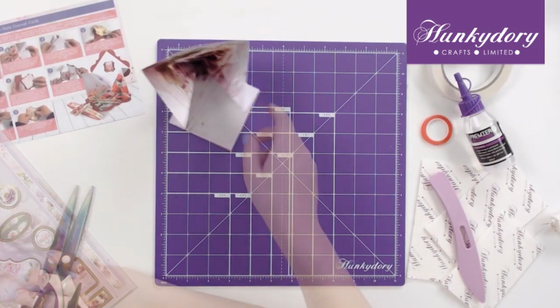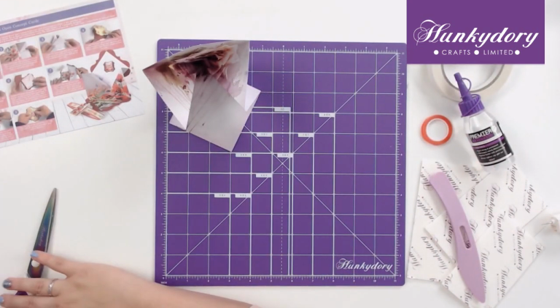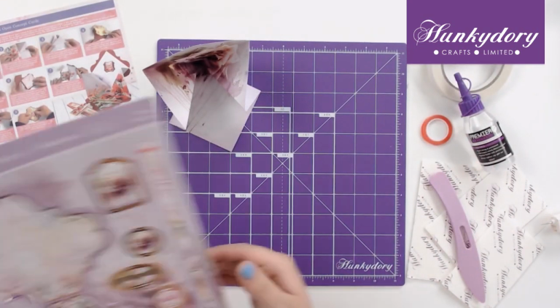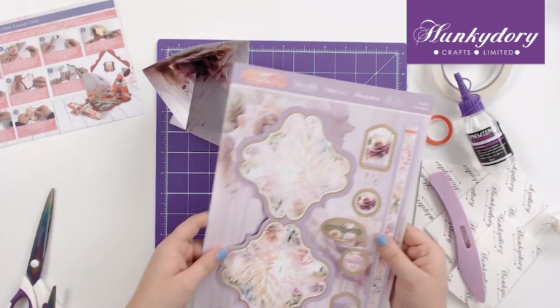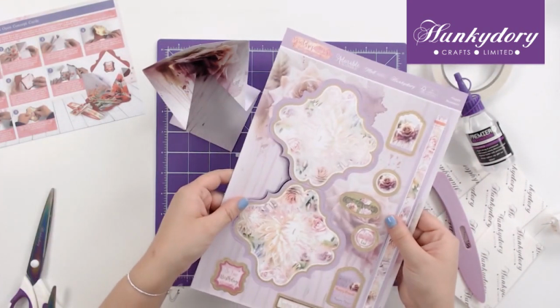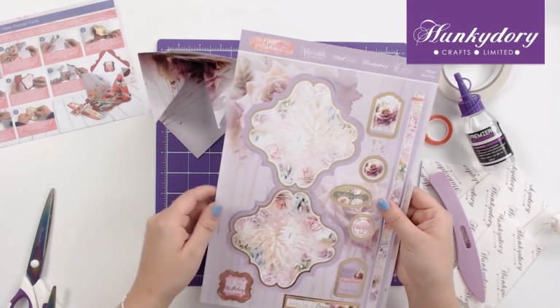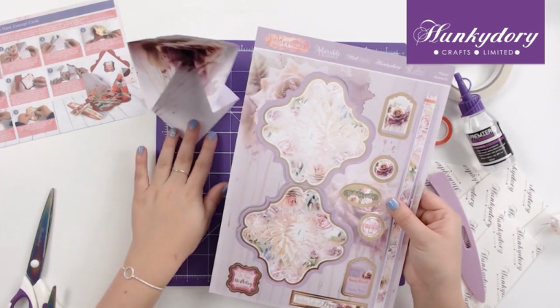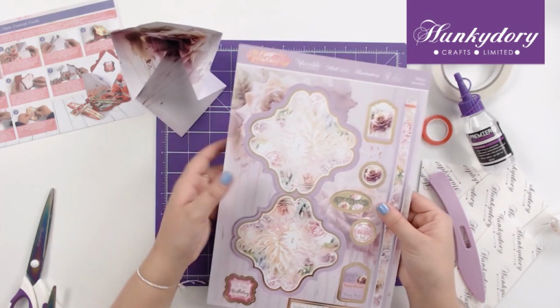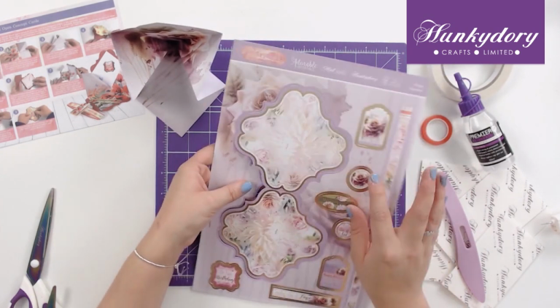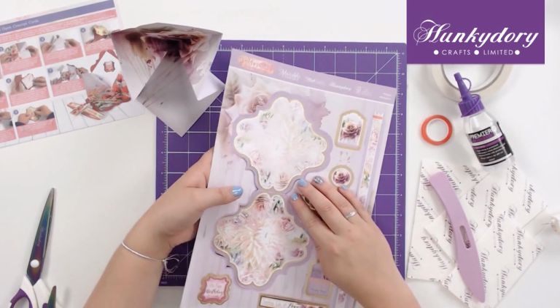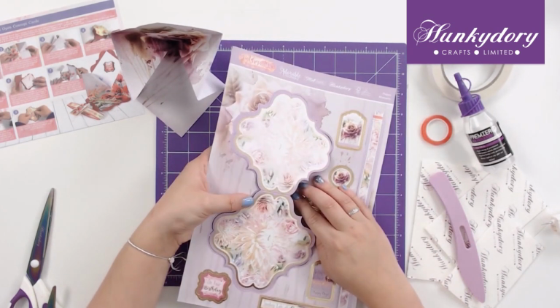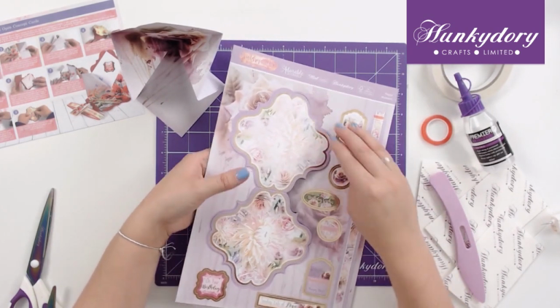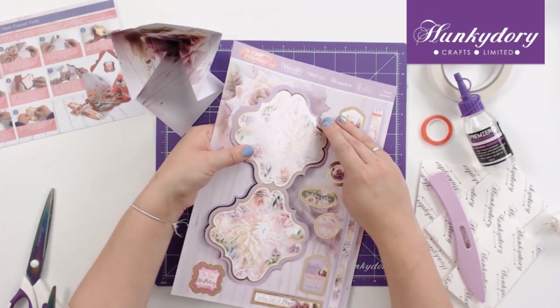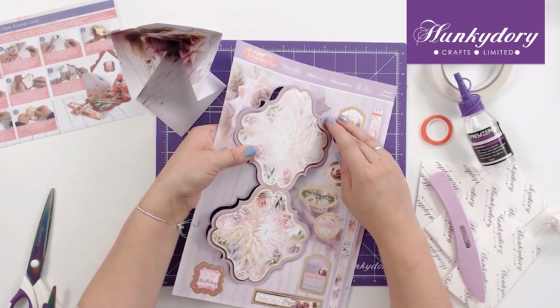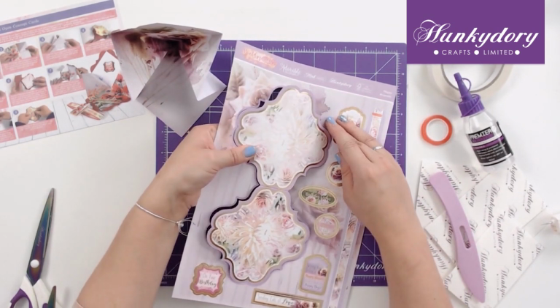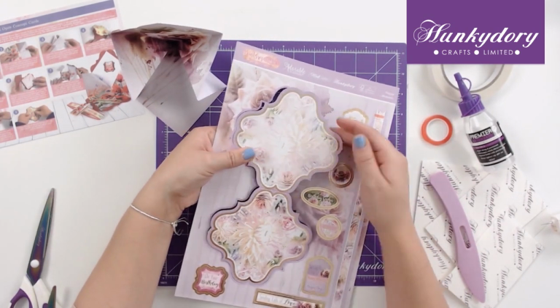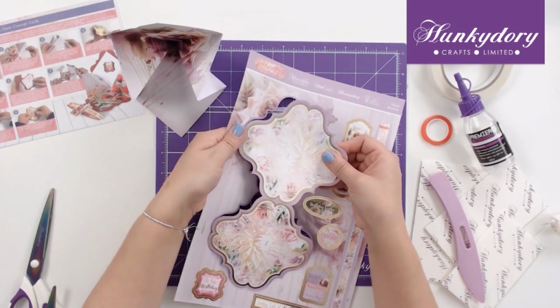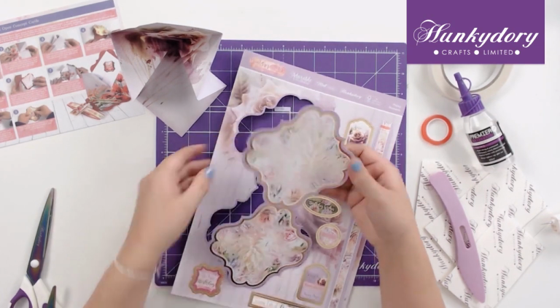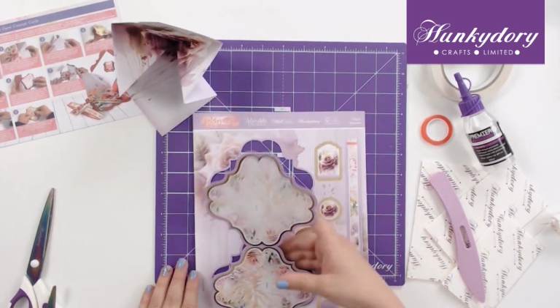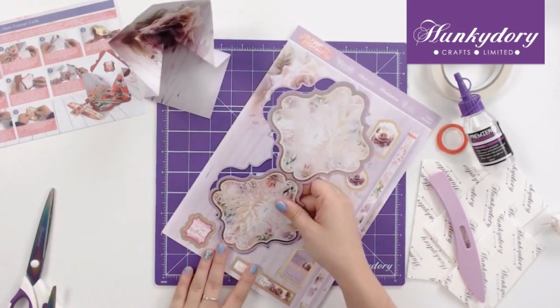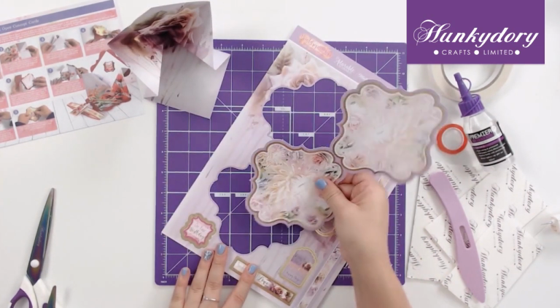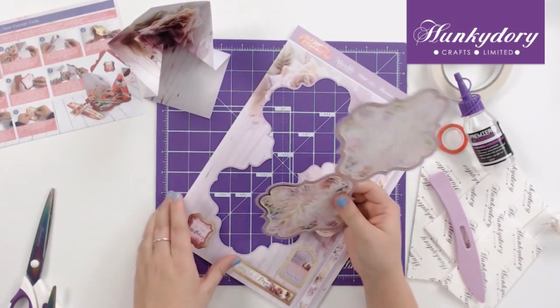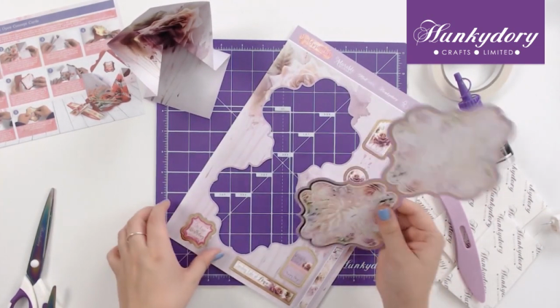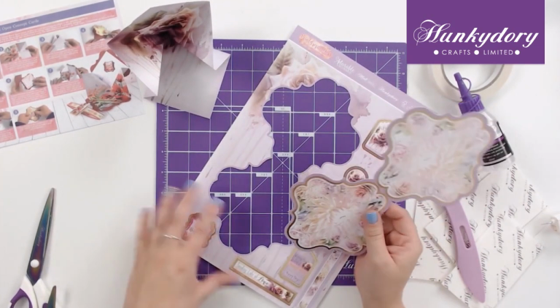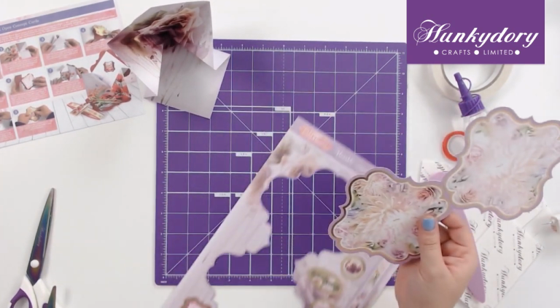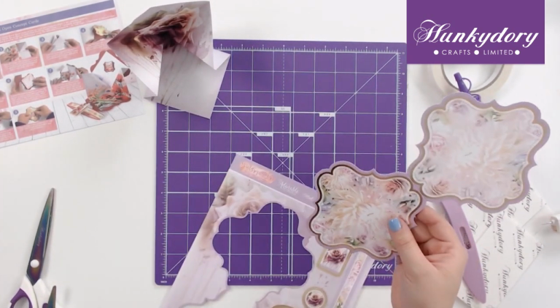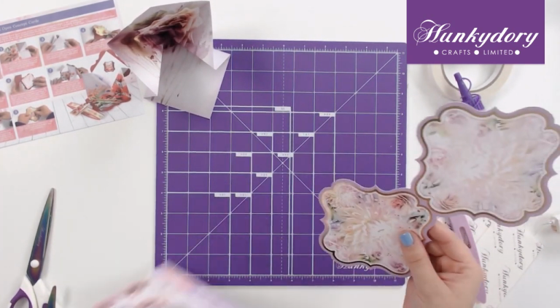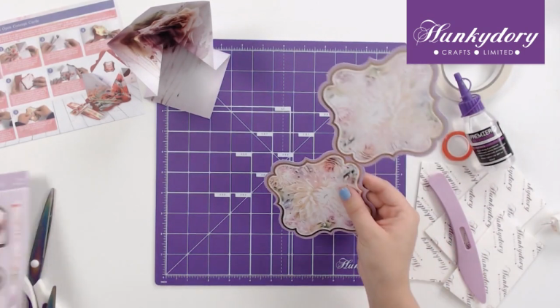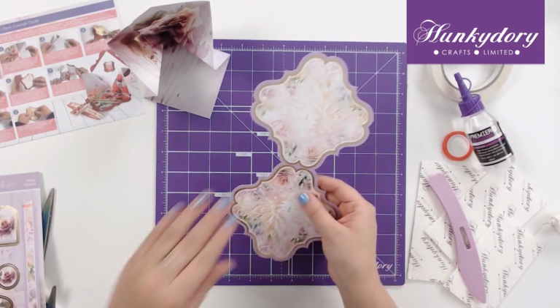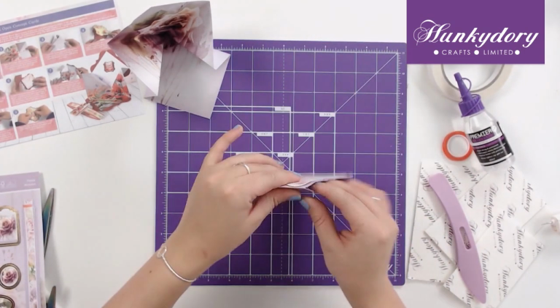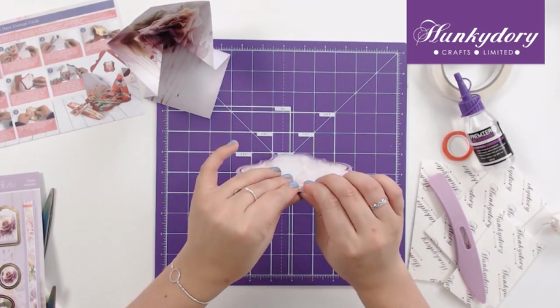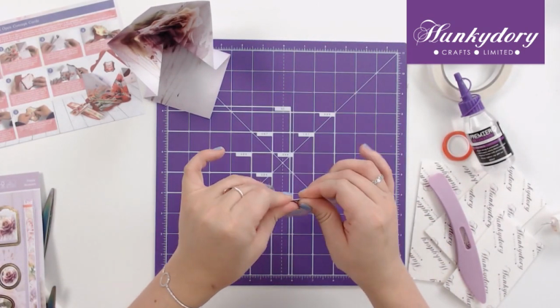Then we can take the sheet with all our elements on and we want to pop out the card blank itself and fold it along the edge.